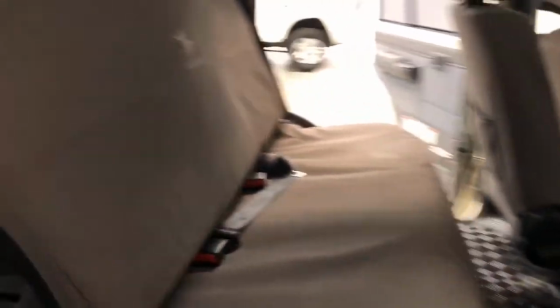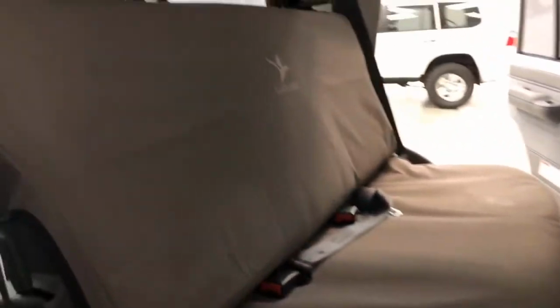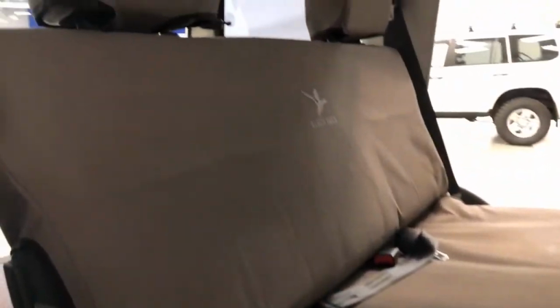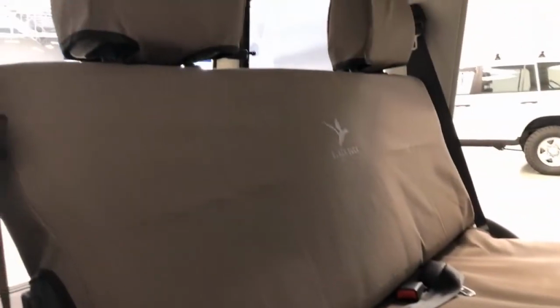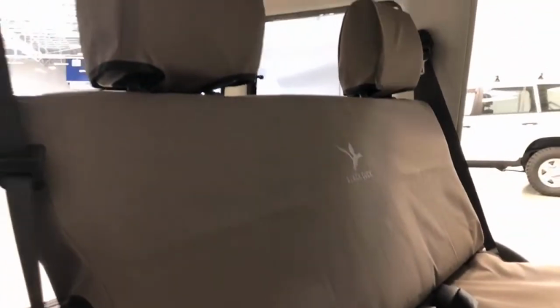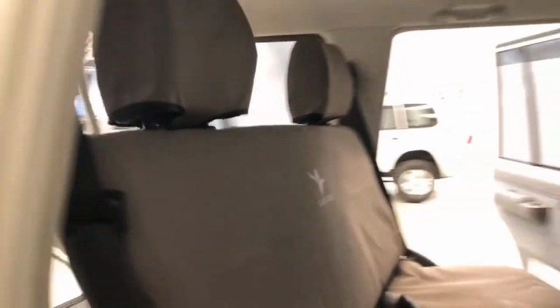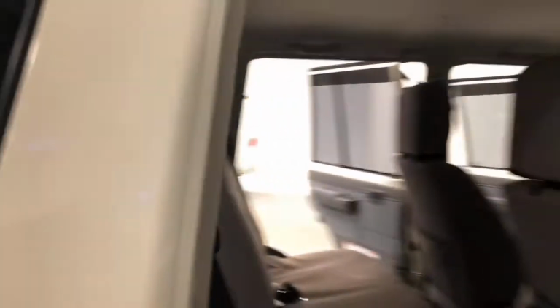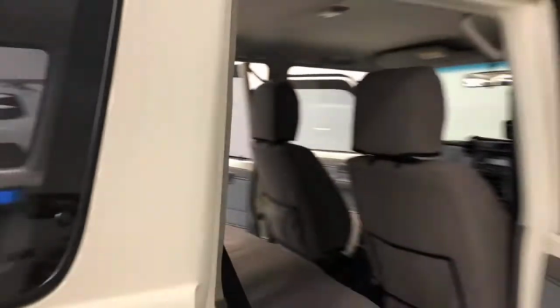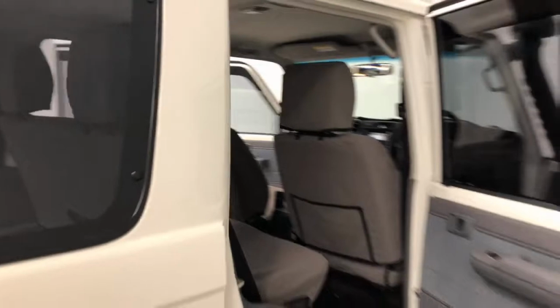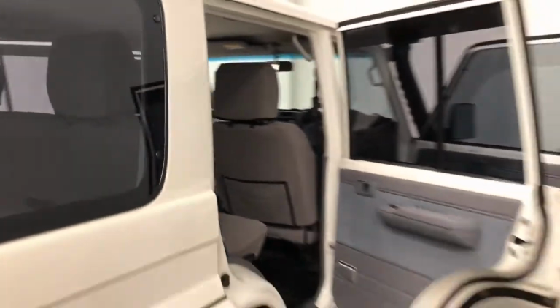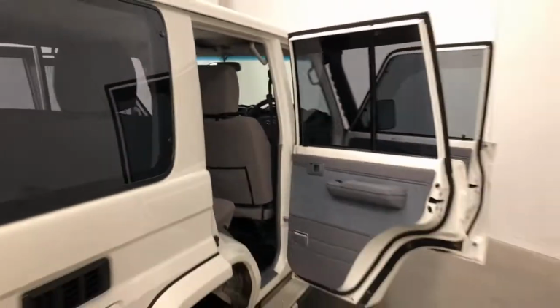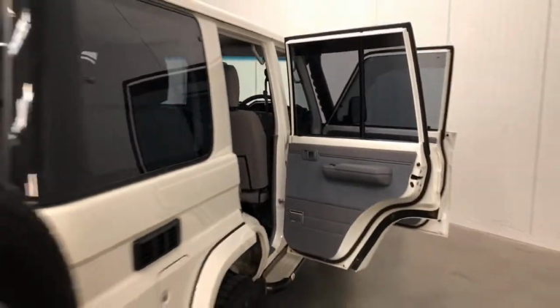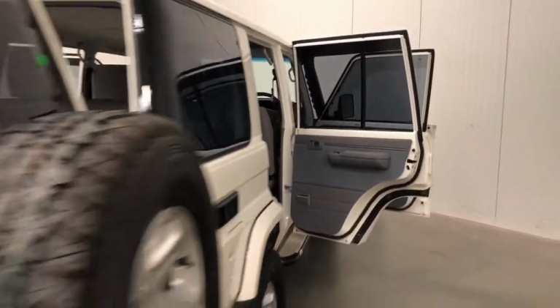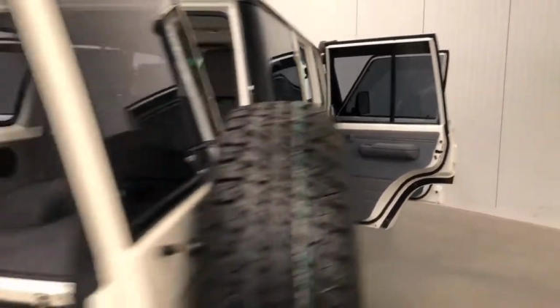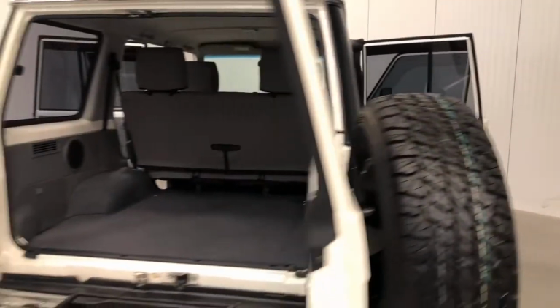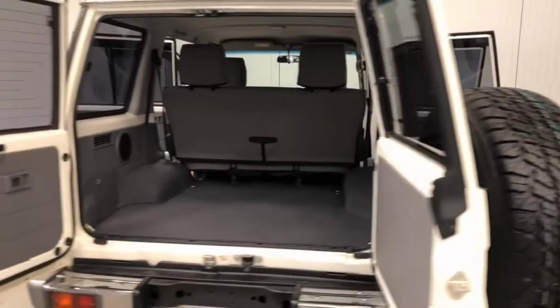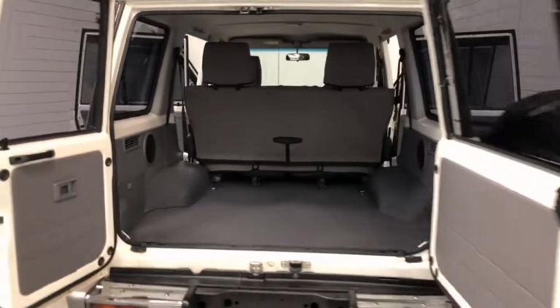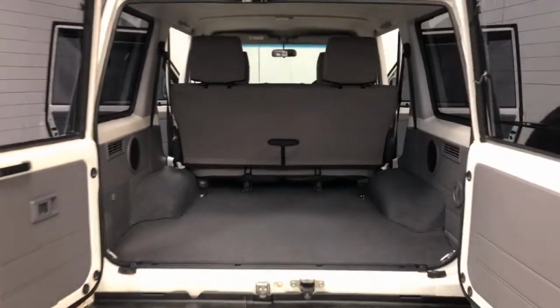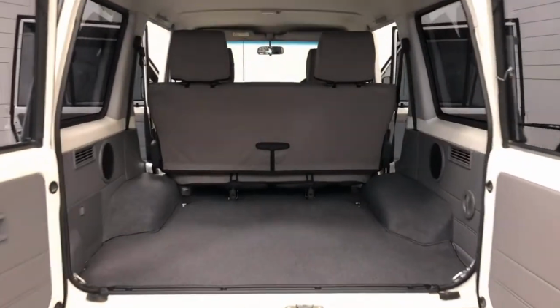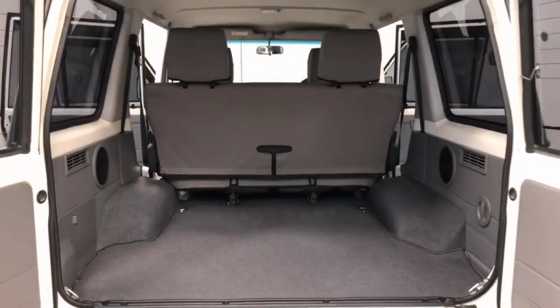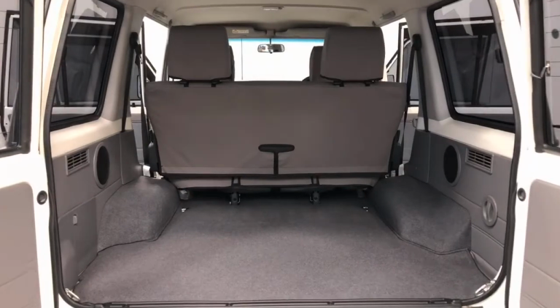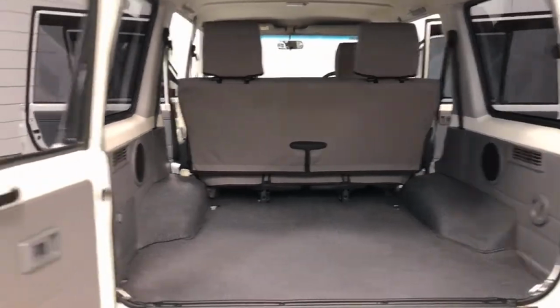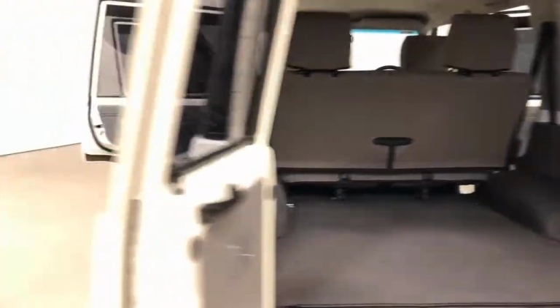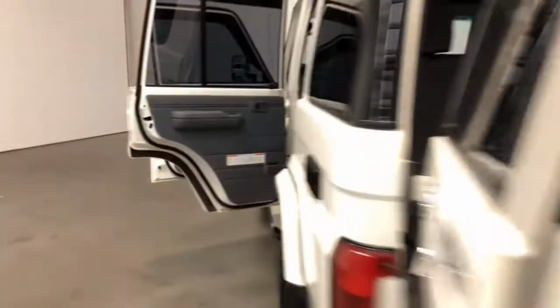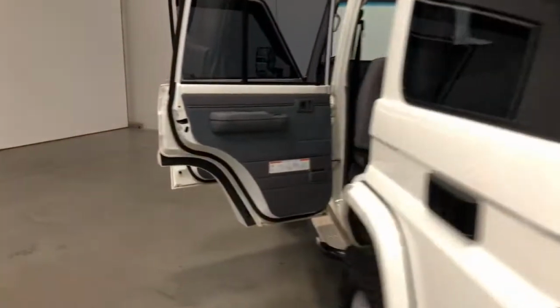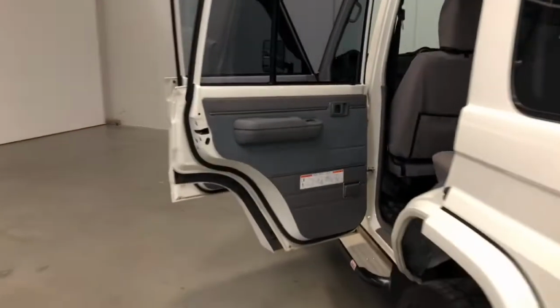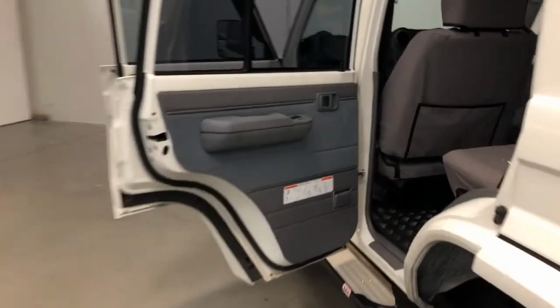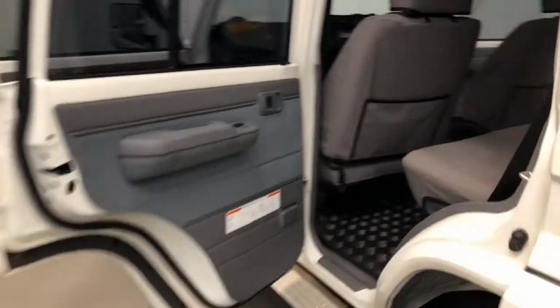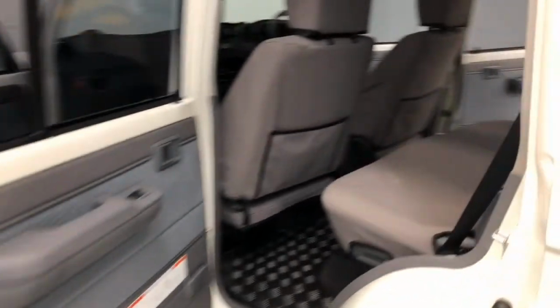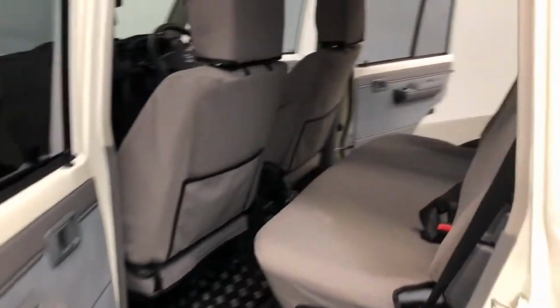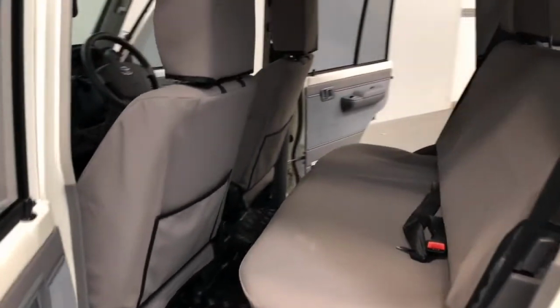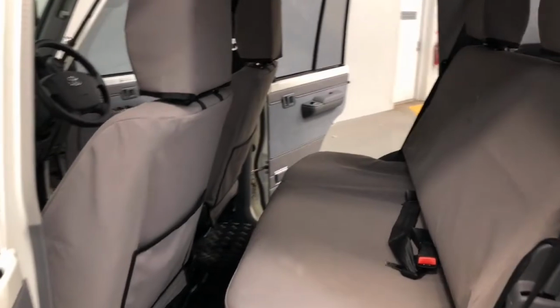The 2019 Toyota Land Cruiser GXL has a 3,500-kilogram braked and 750-kilogram unbraked towing capacity. Thanks for watching and we hope you've found our video informative.